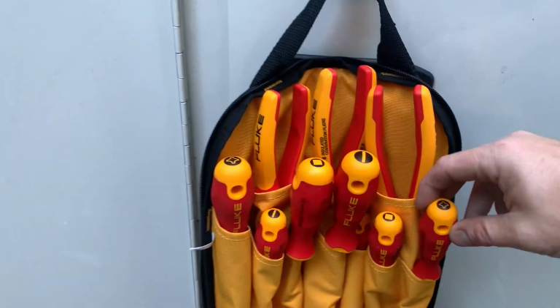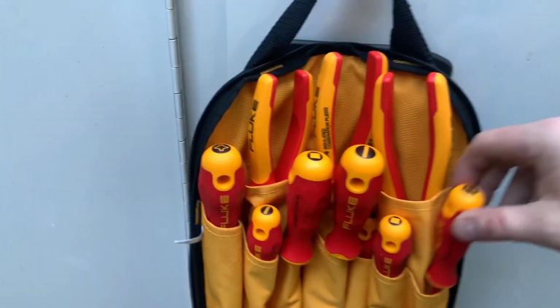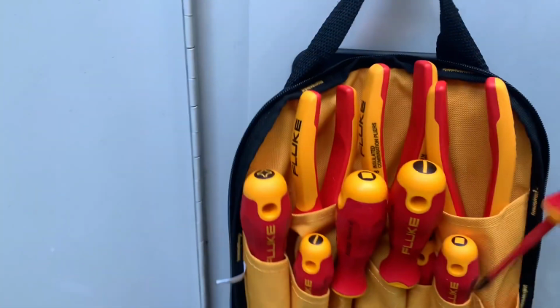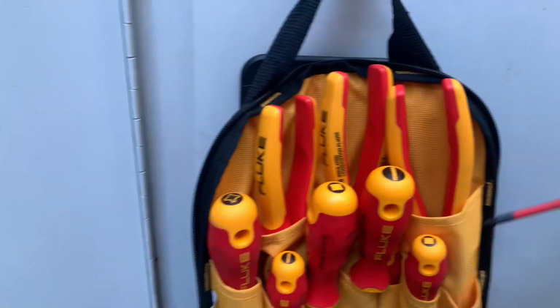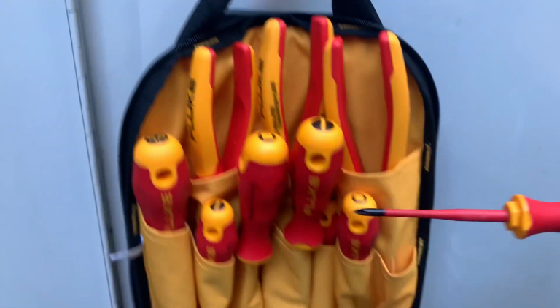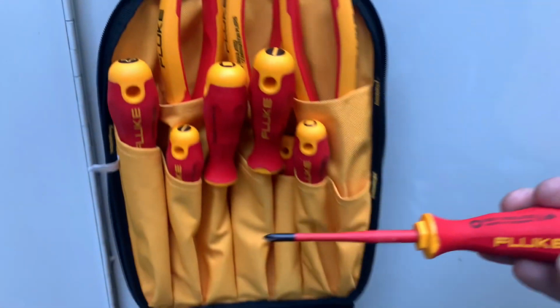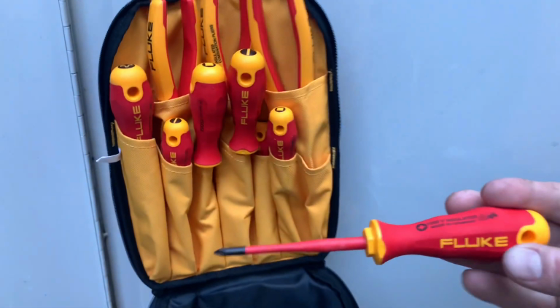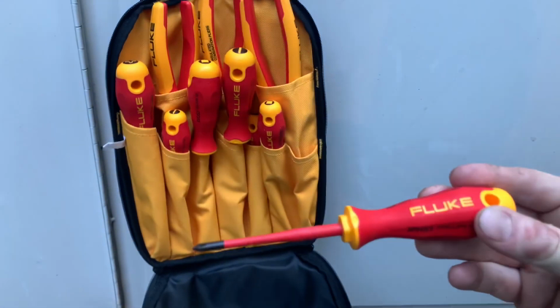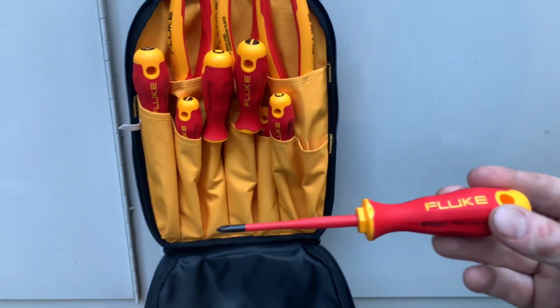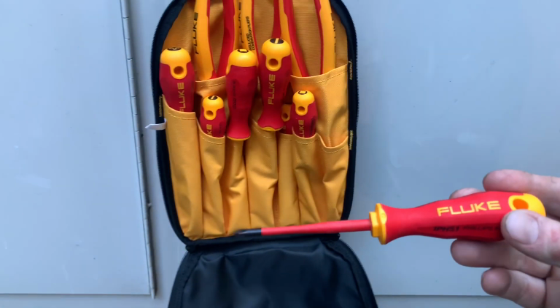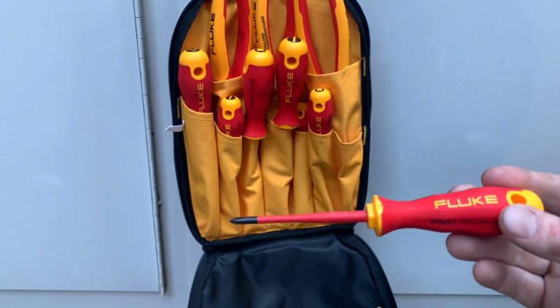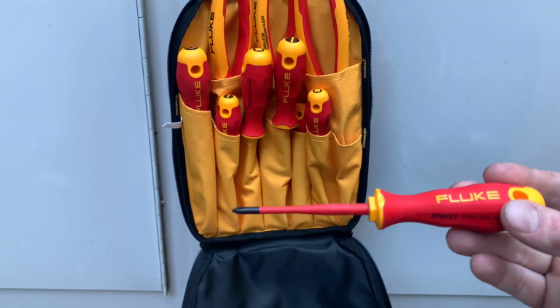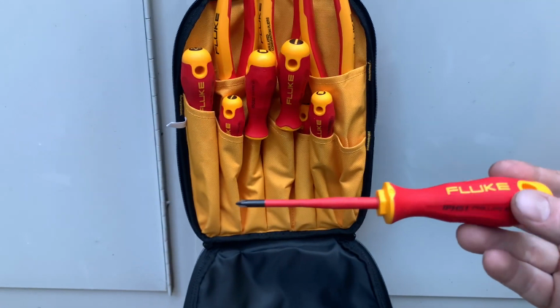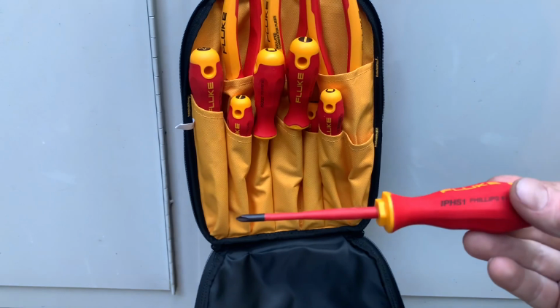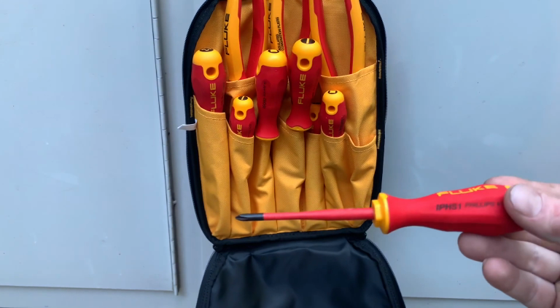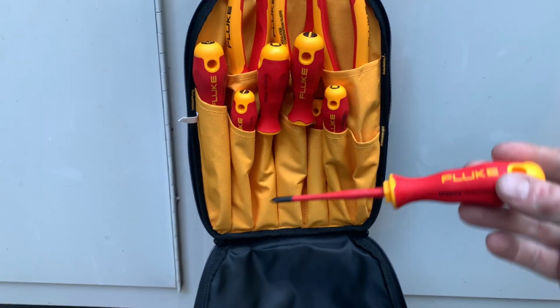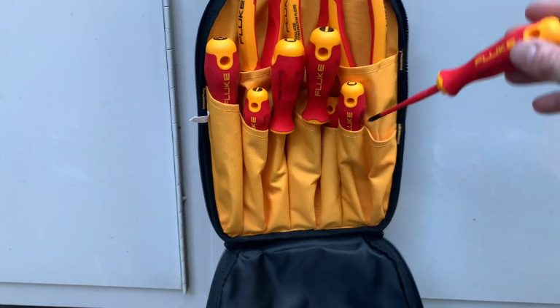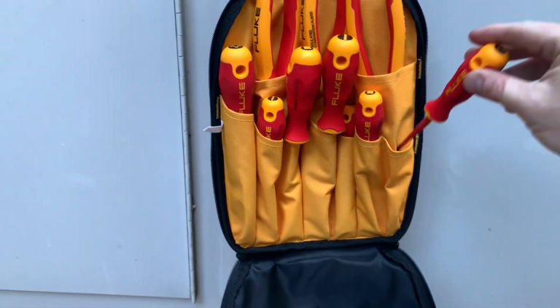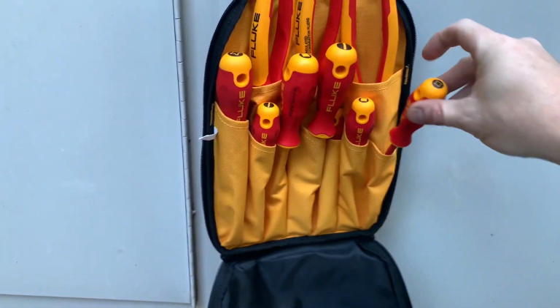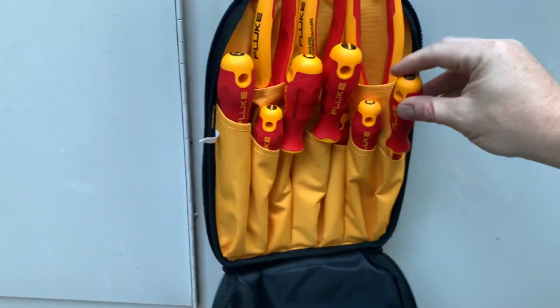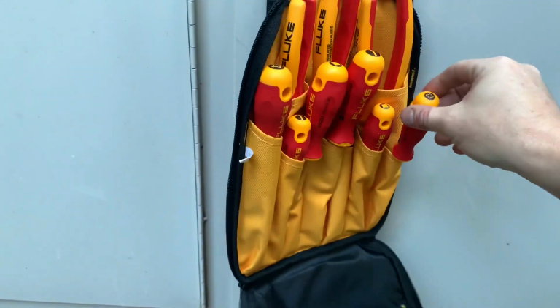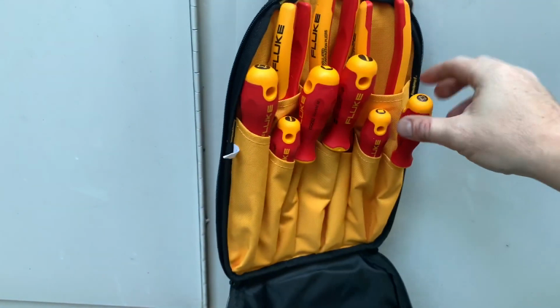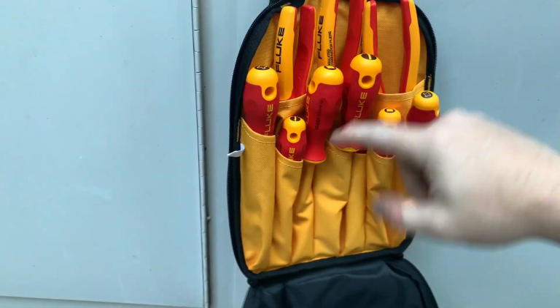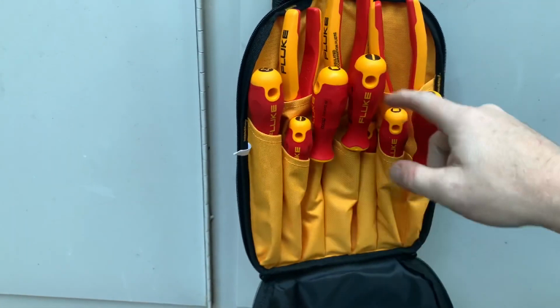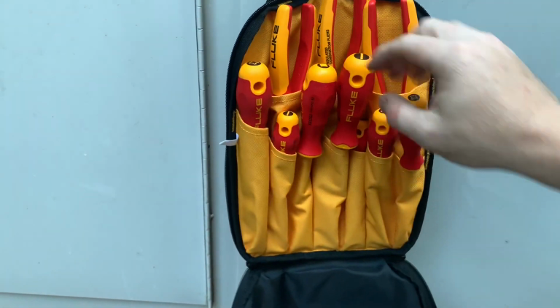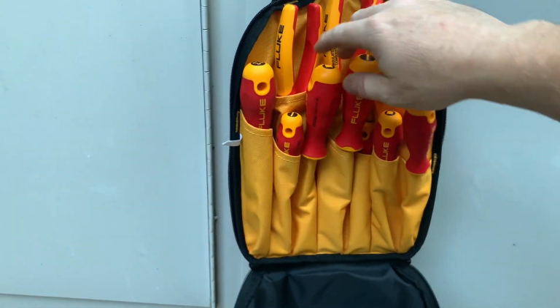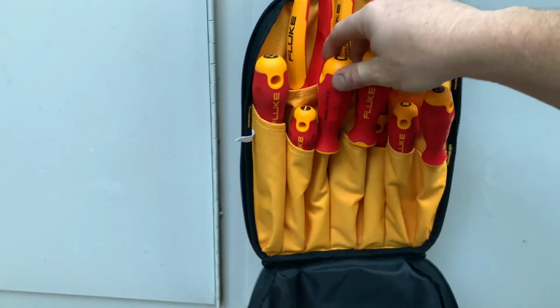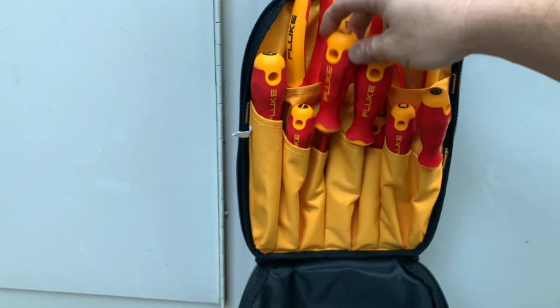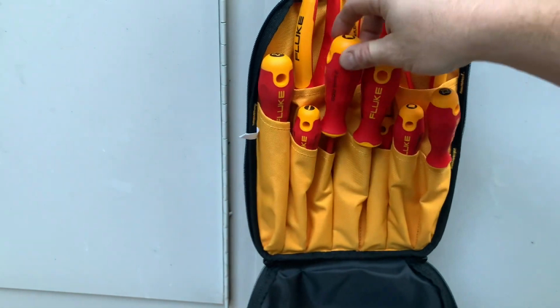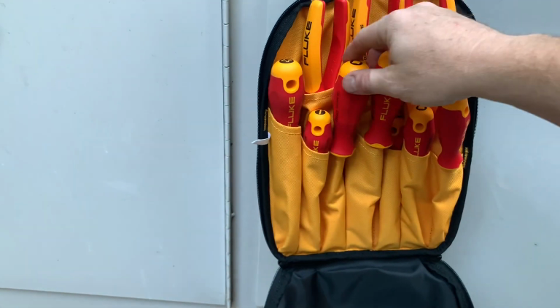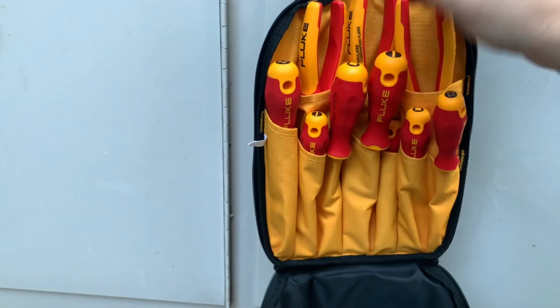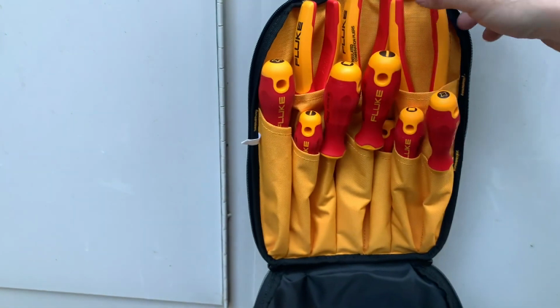They sent us out these cool hand tools. We got Phillips number one, Phillips number two, we got slotted, we got square number one, square number two.